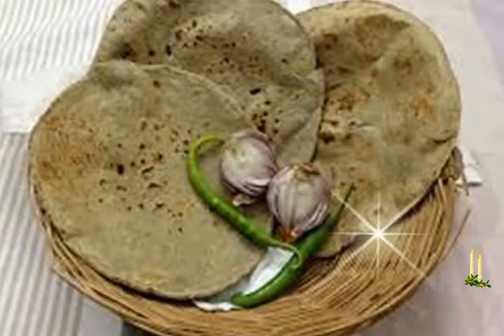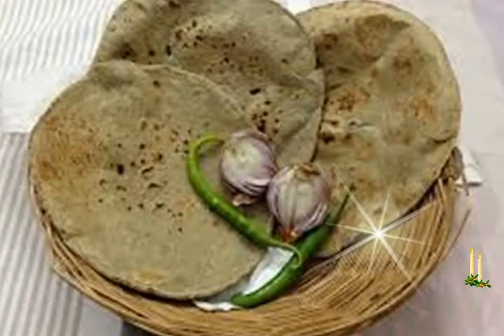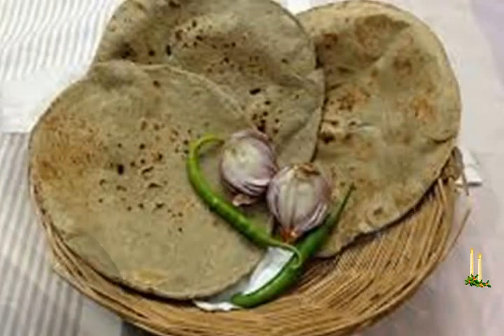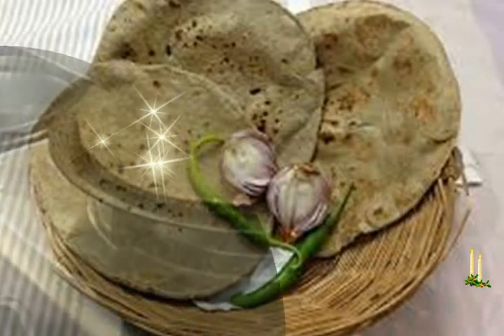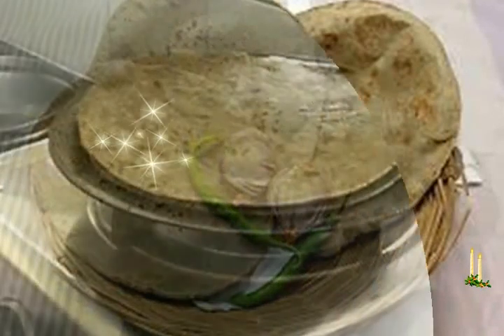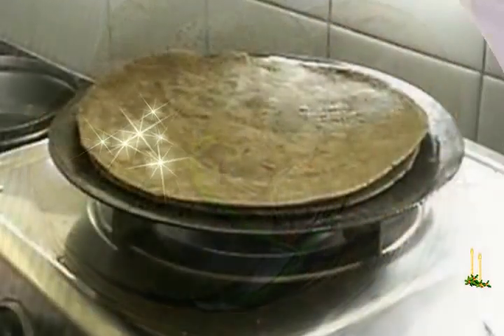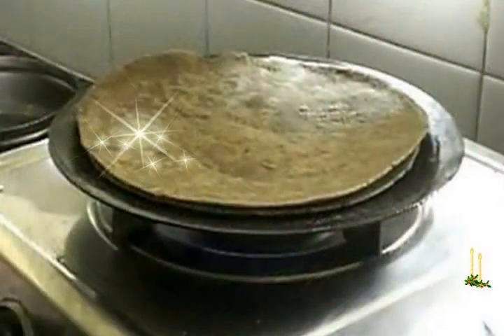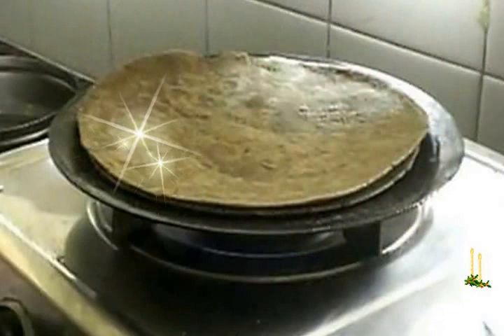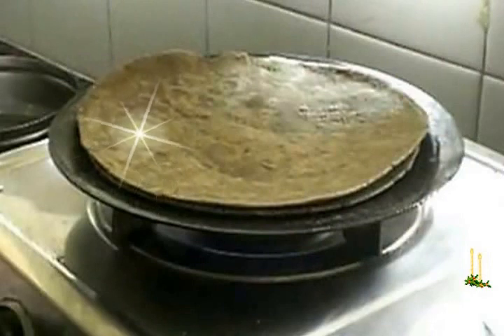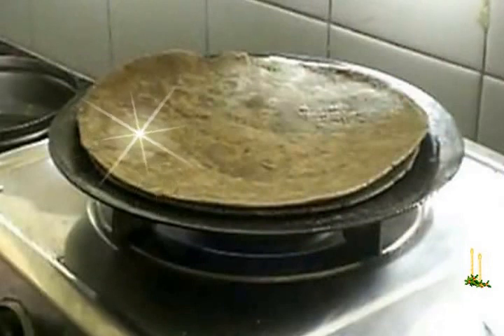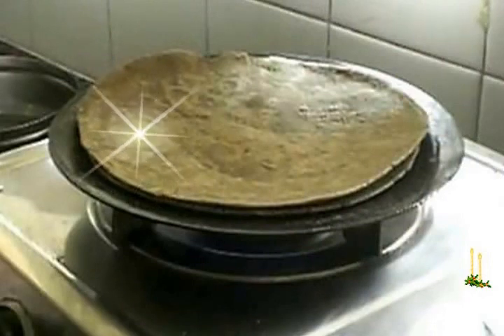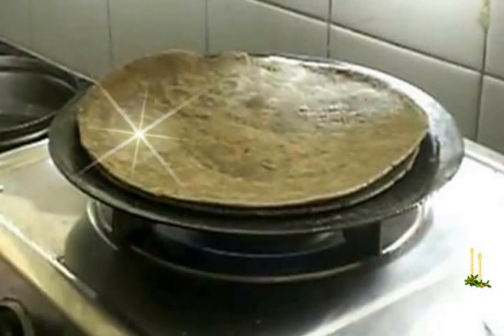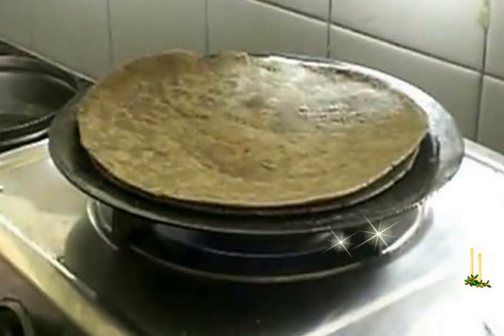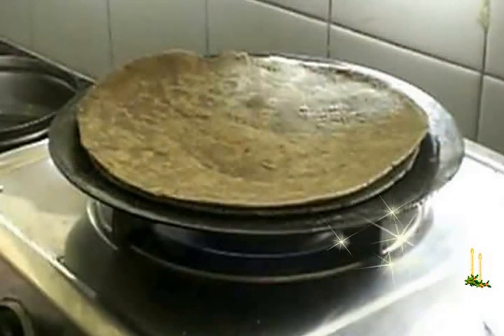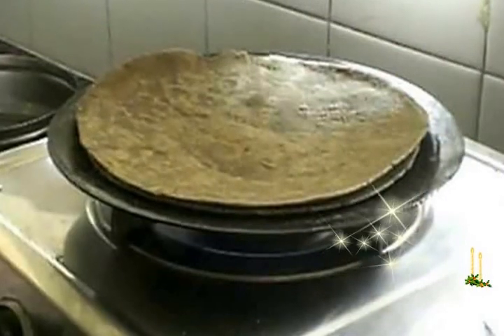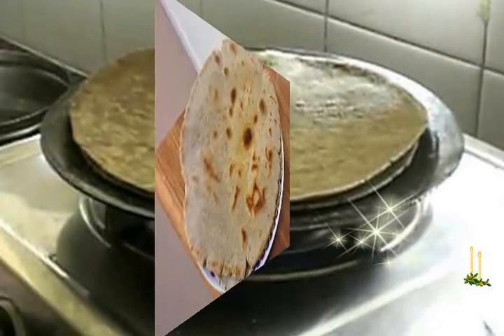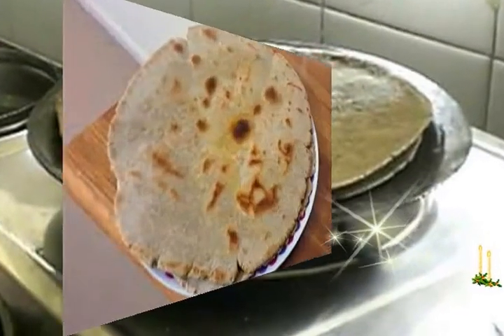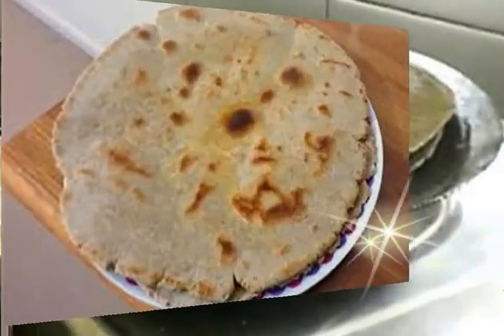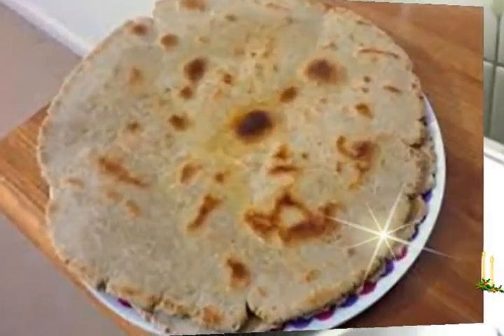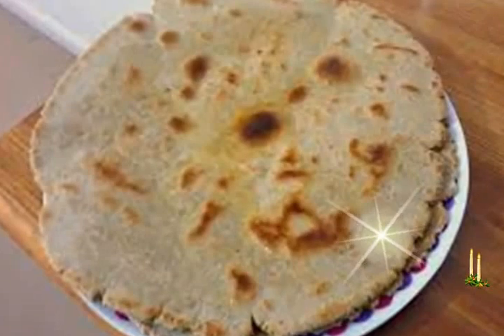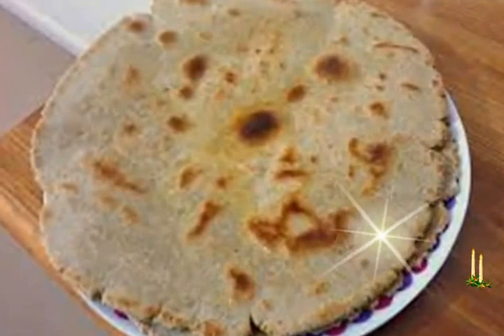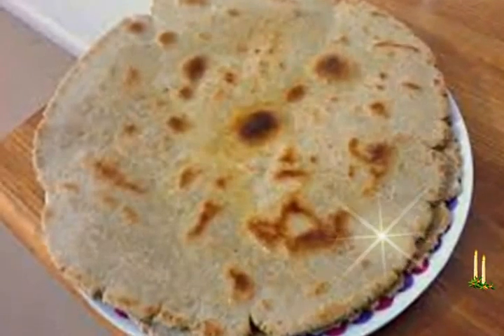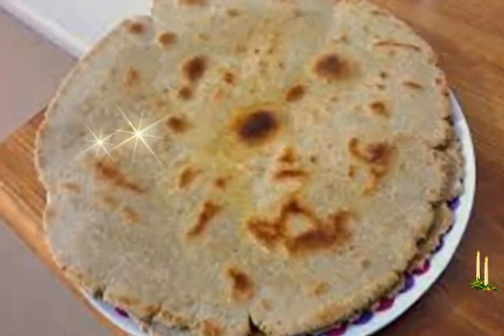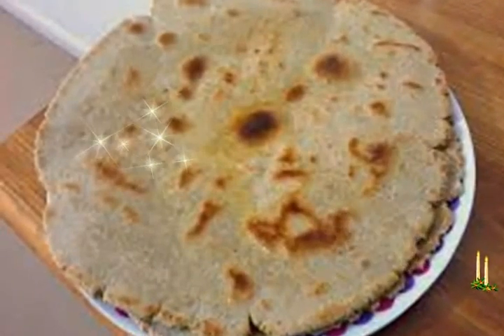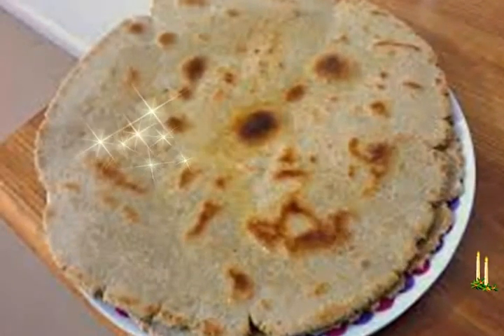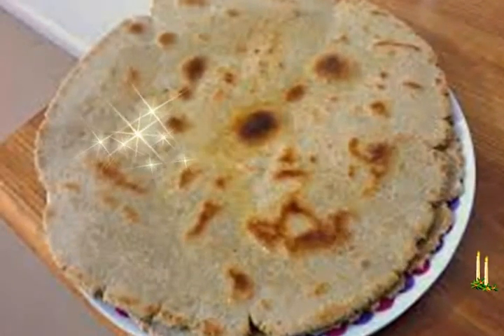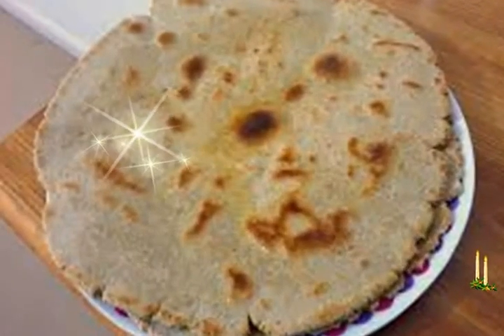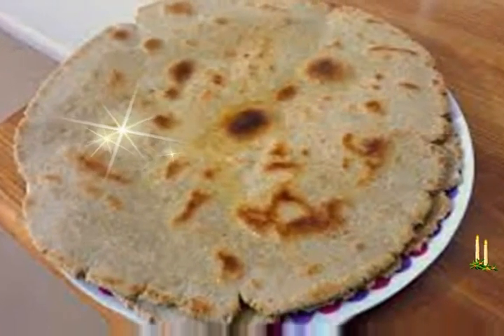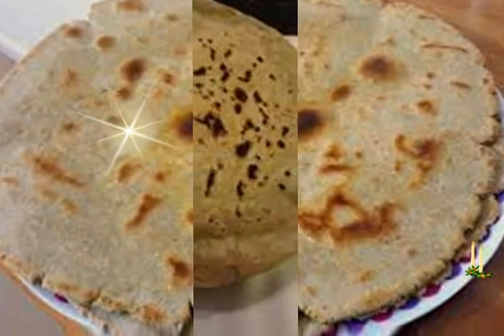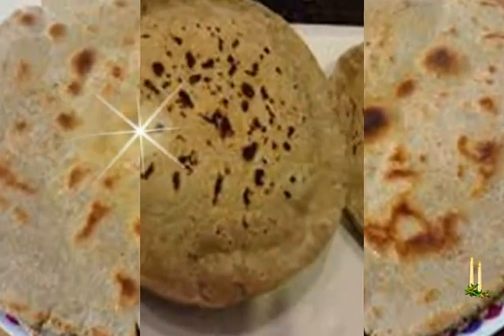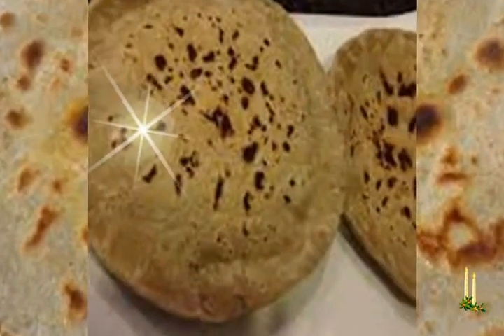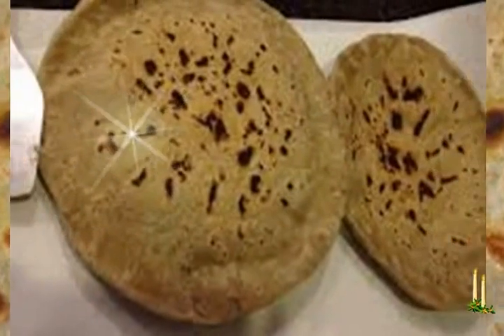Meanwhile, heat a tava or flat frying pan. Make medium-sized balls. Dust with flour and use a zip-lock bag for rolling. Remove gently from the zip-lock bag and place on the hot tava. Cook till both sides have brown spots and are done.